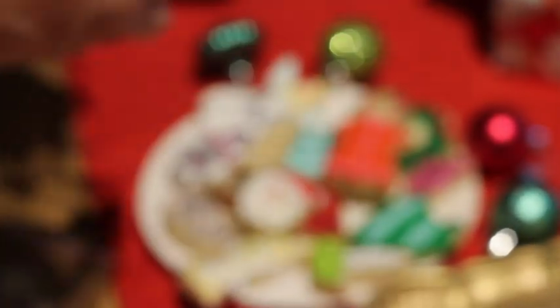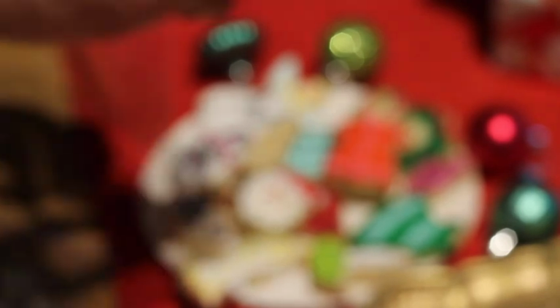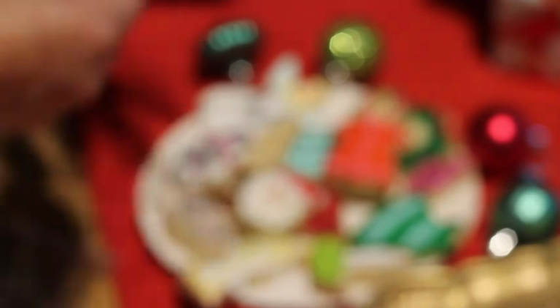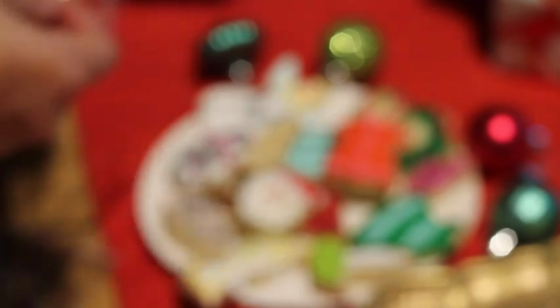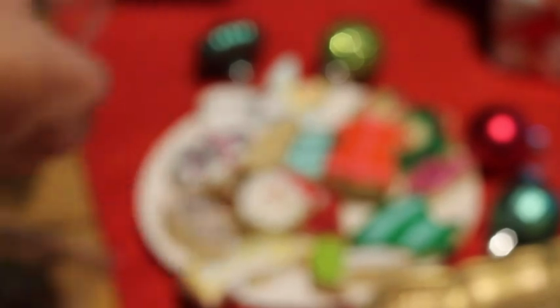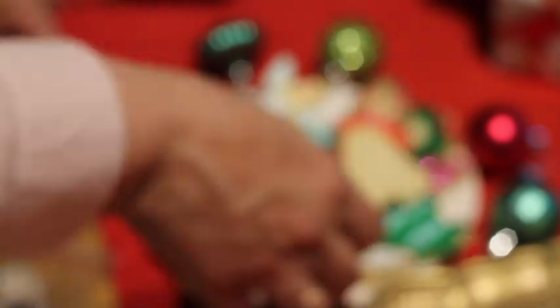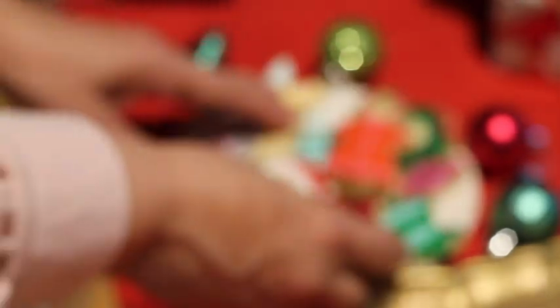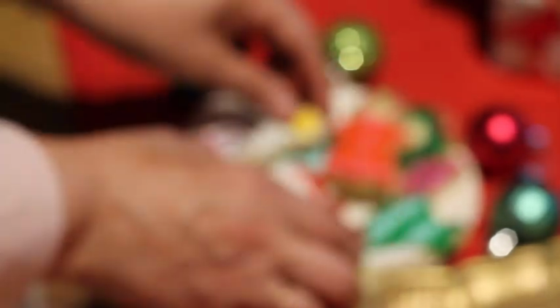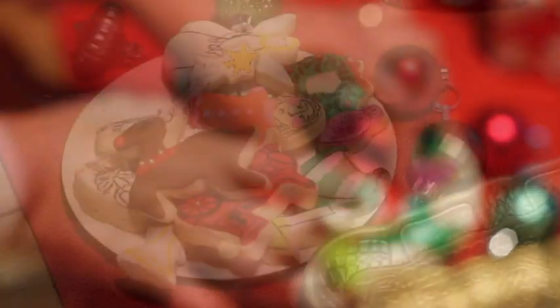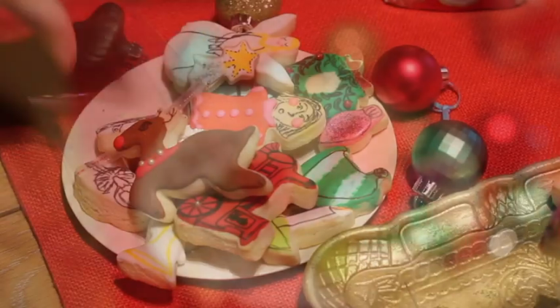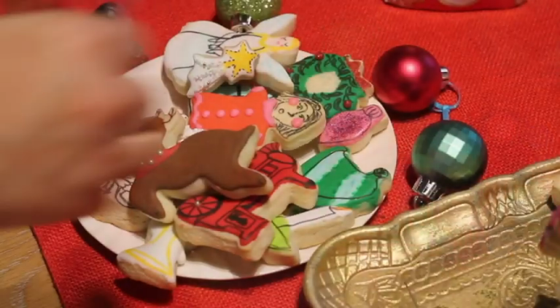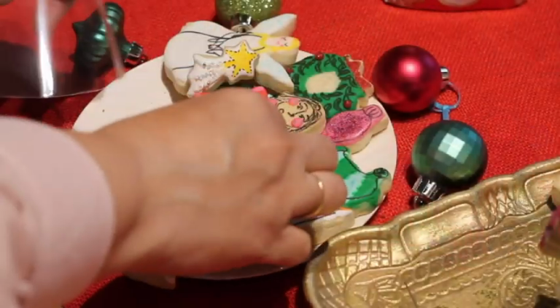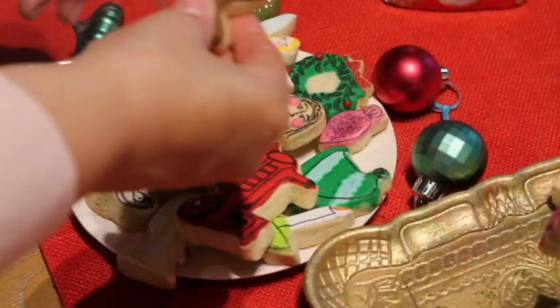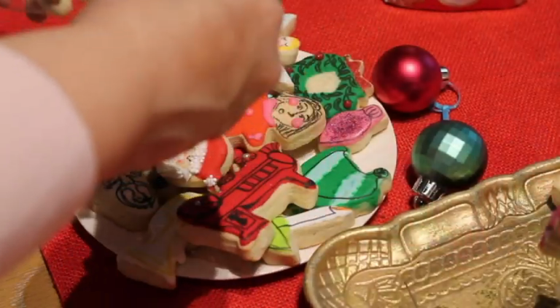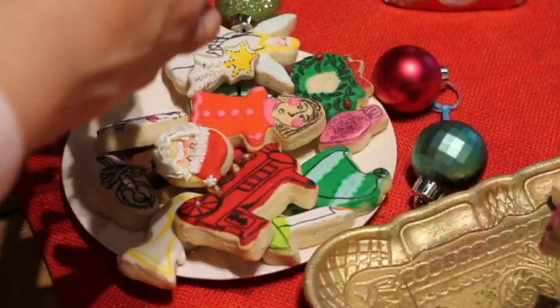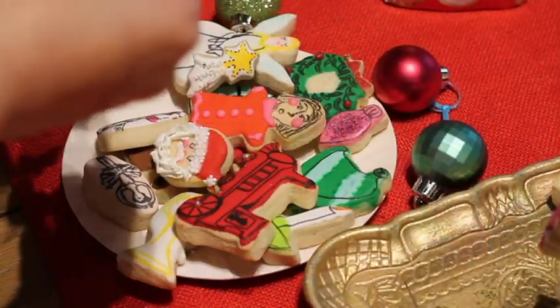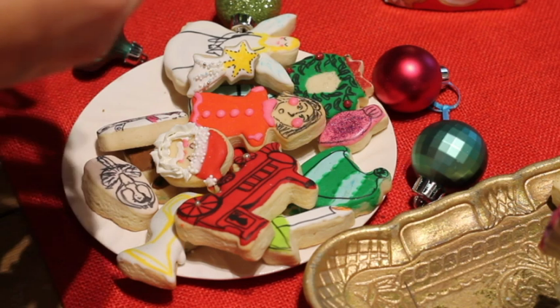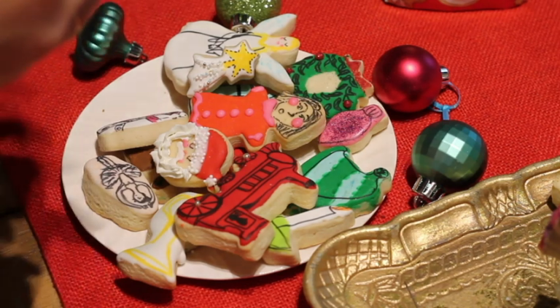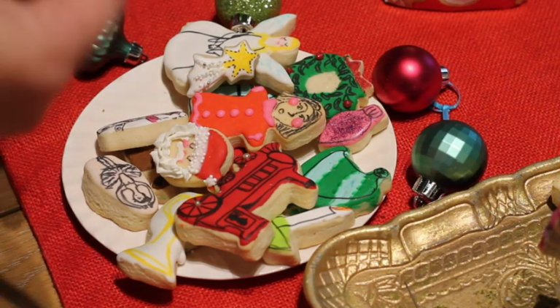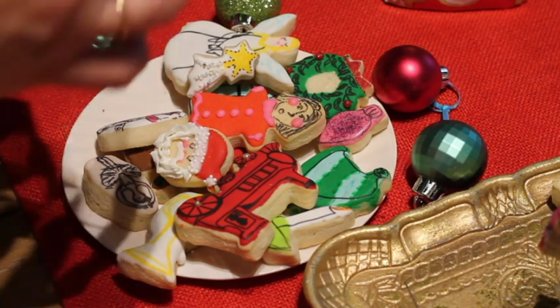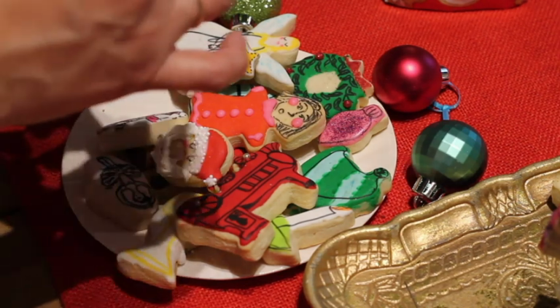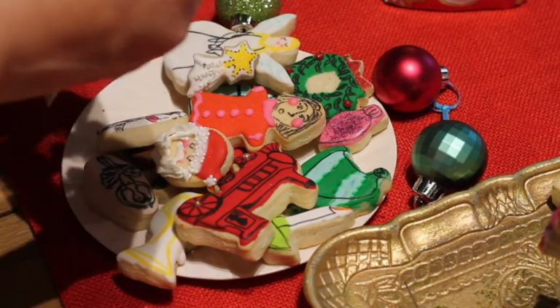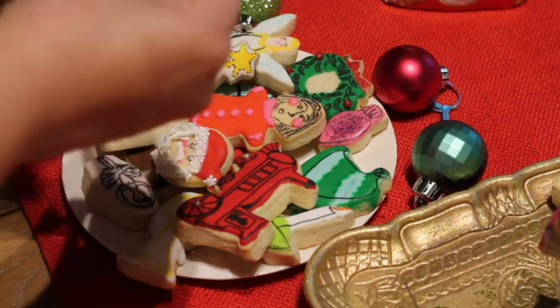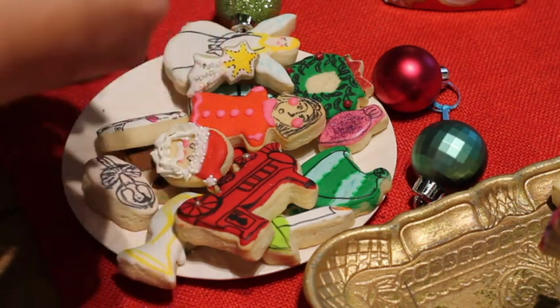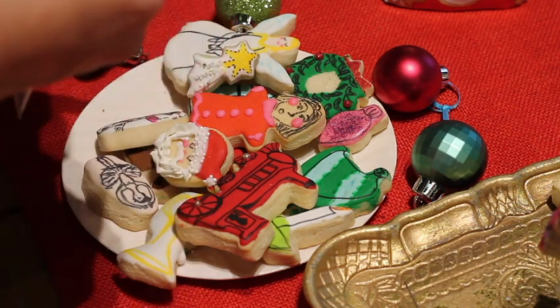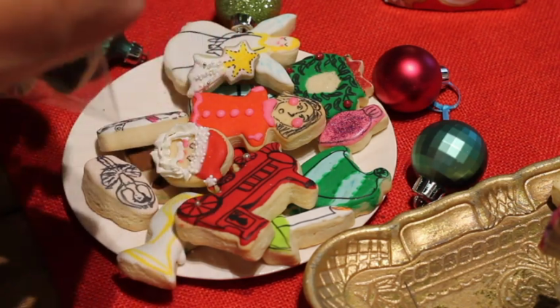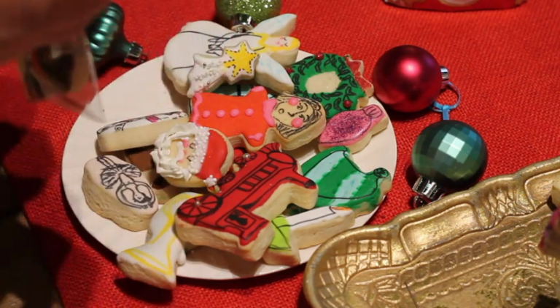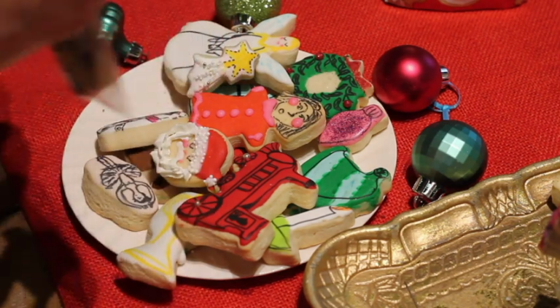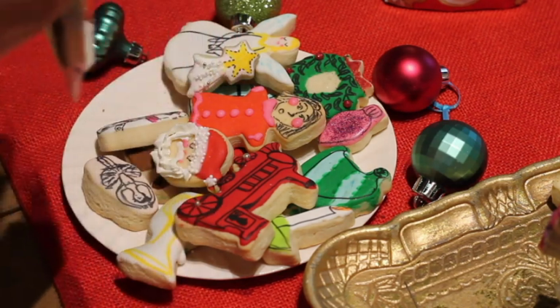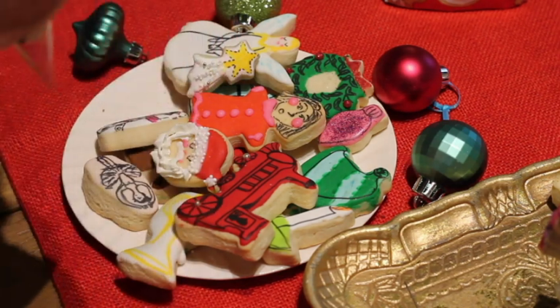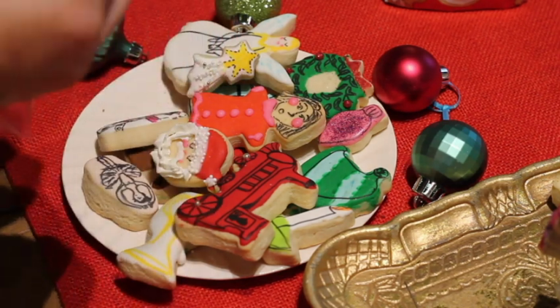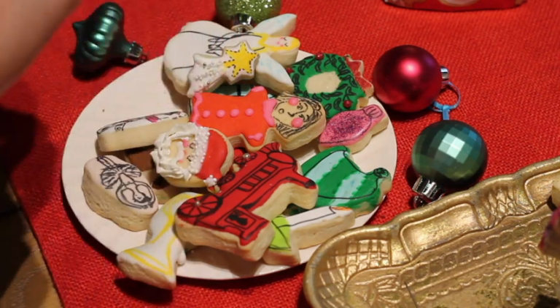After your cookies are completely dry, the only thing that you need to do is put them in a cellophane bag, and later on you can decorate your Christmas gifts using these cookies.